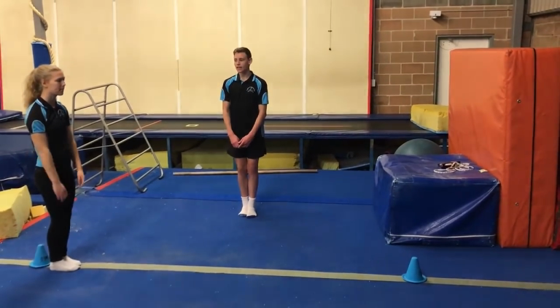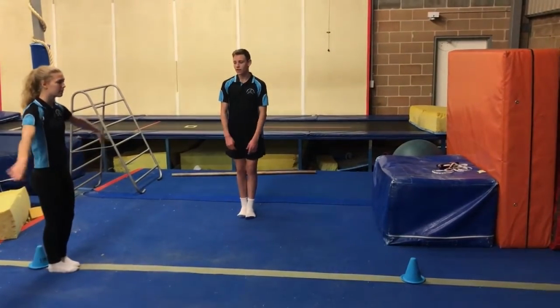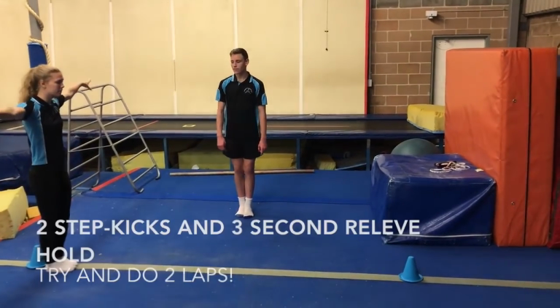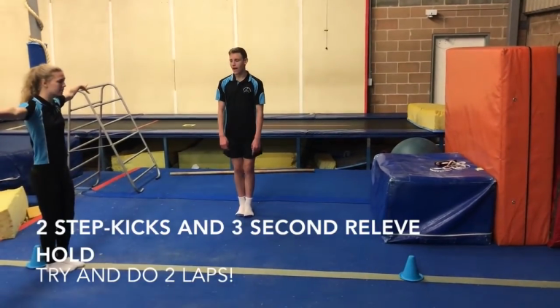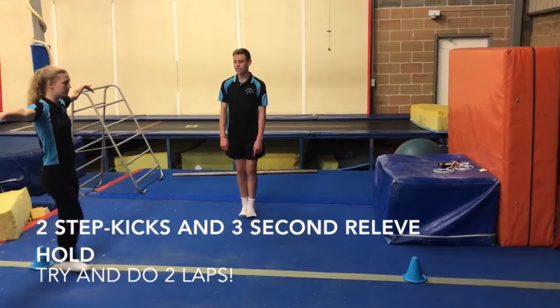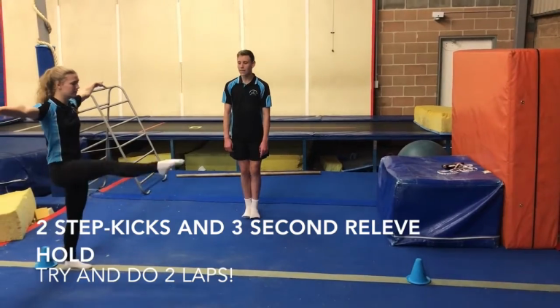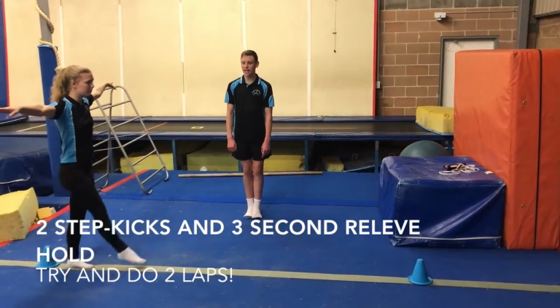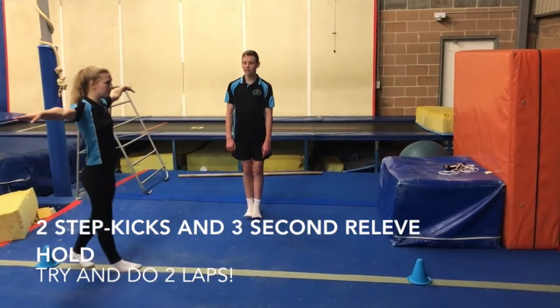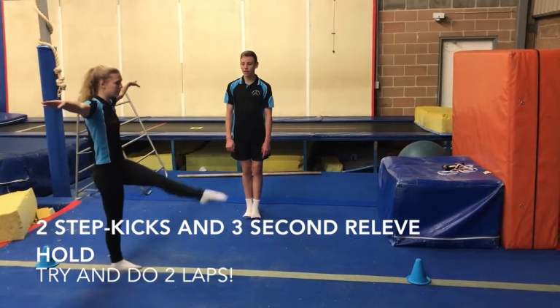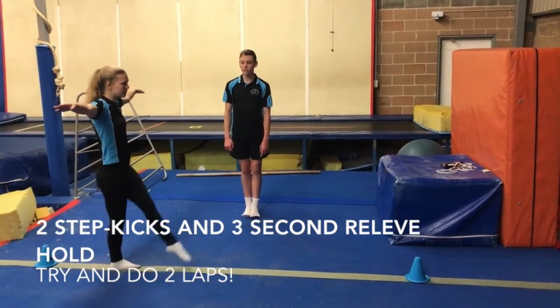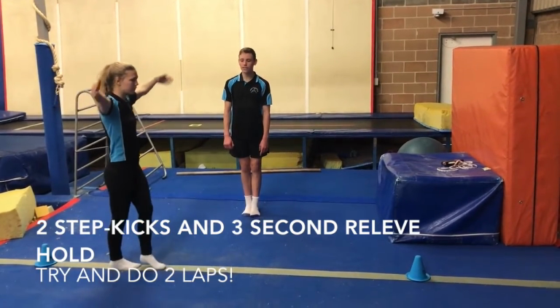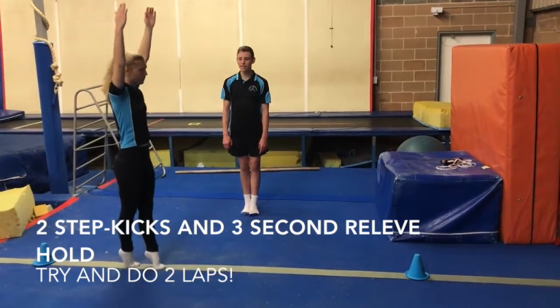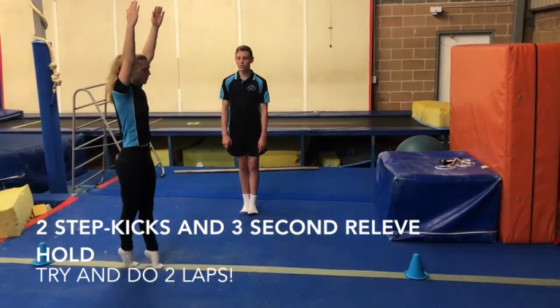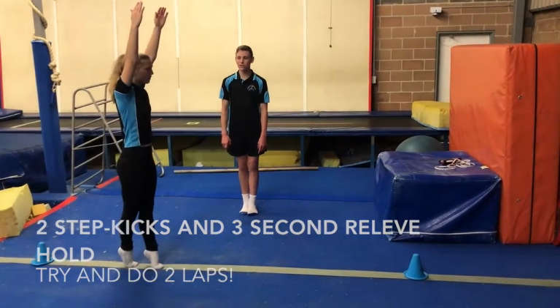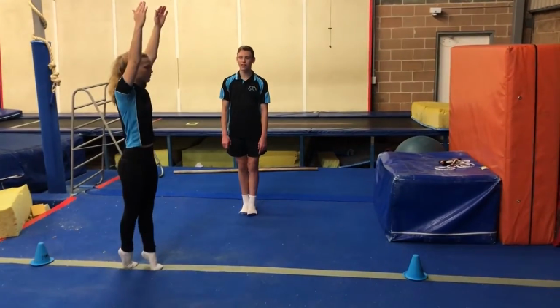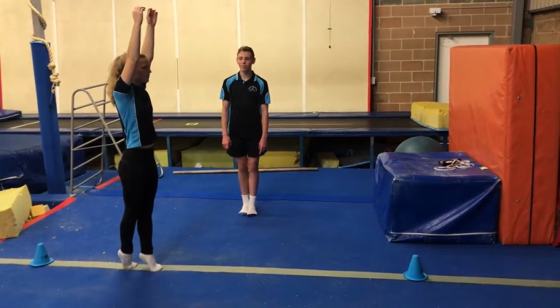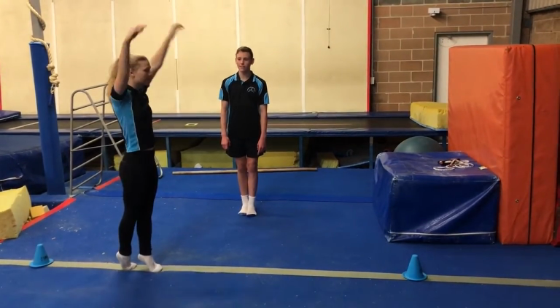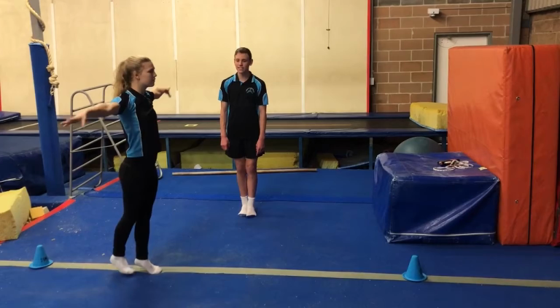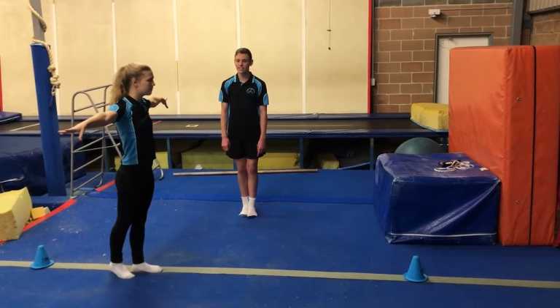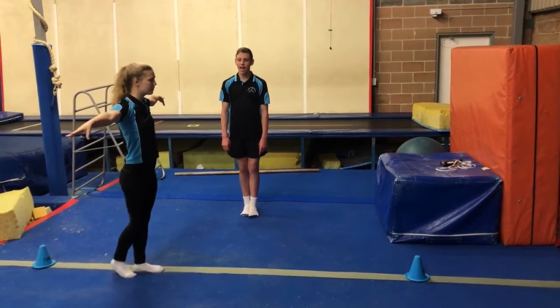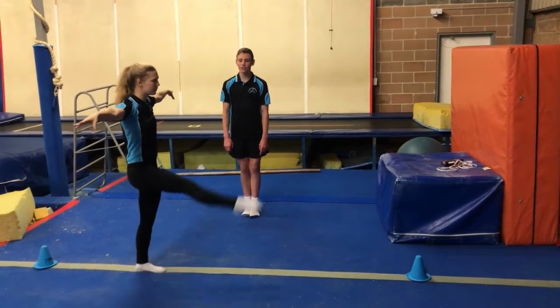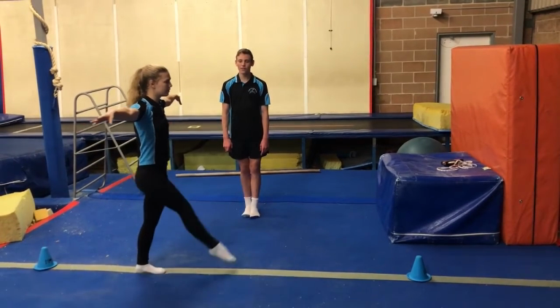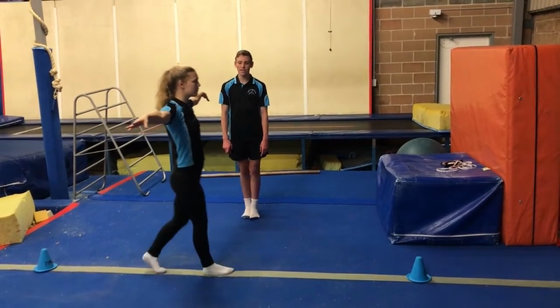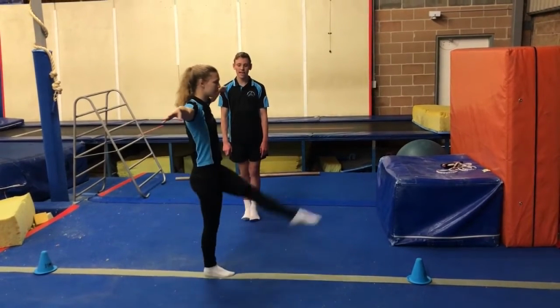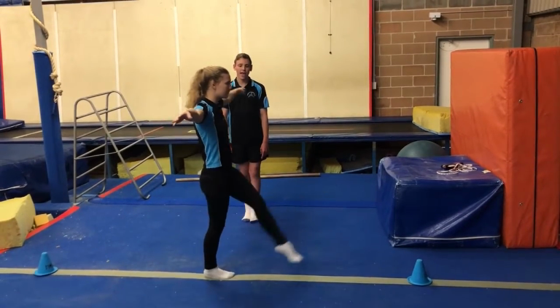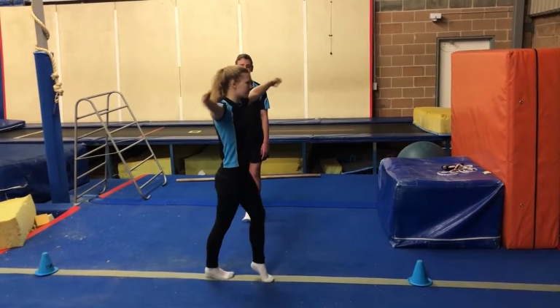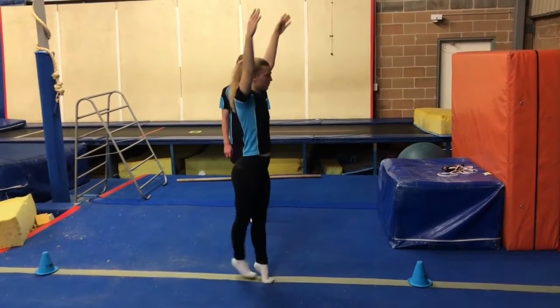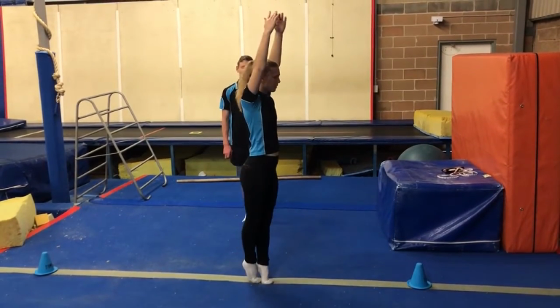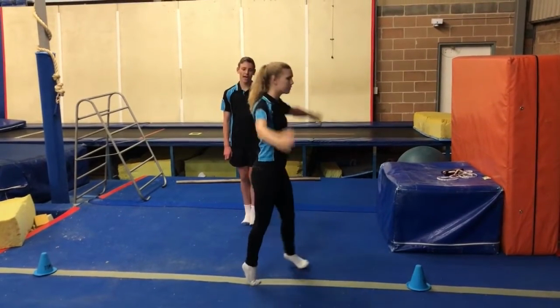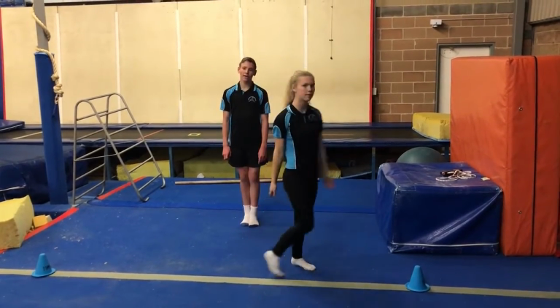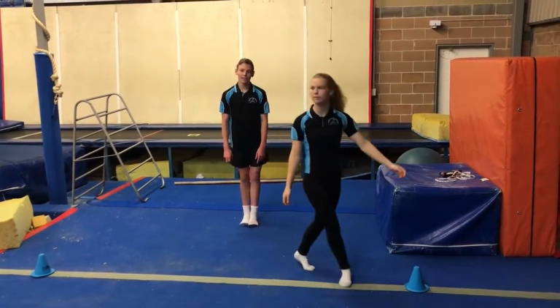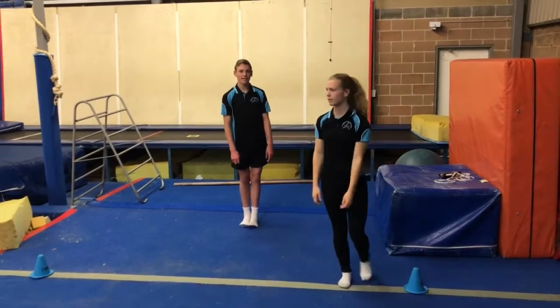Next, we're going to be doing our step kicks and then our relevé hold. So two big step kicks with pointed toes, then go up on relevé for three seconds, and then do your two big step kicks again and go up on your relevé again, all the way to the end.